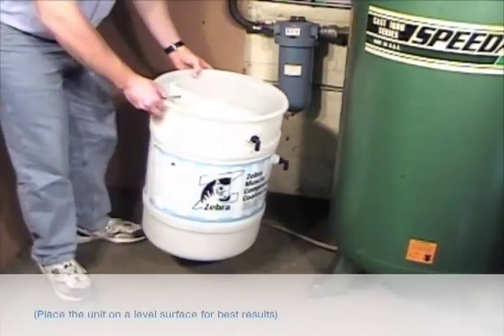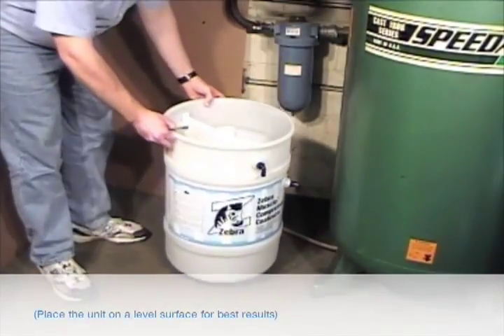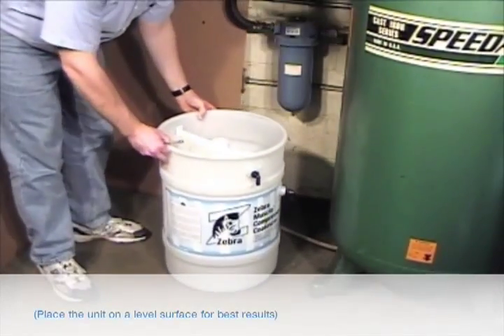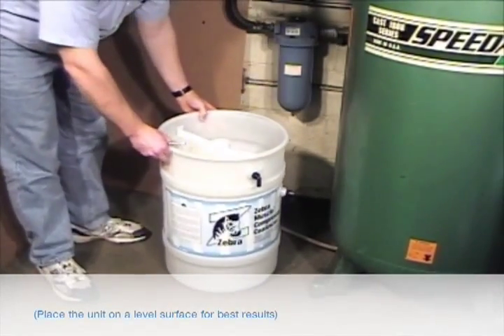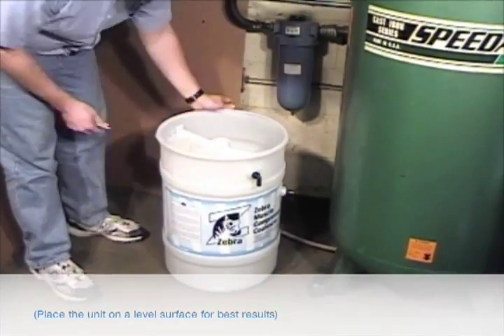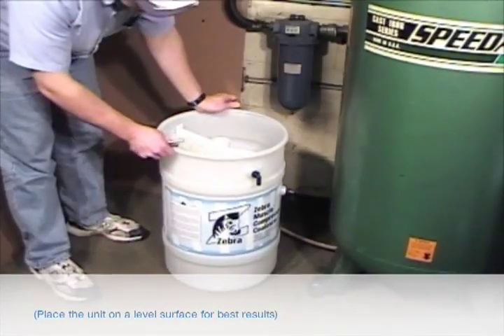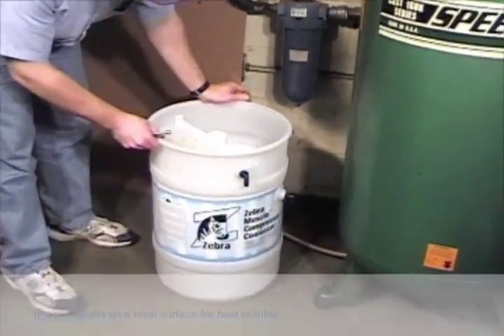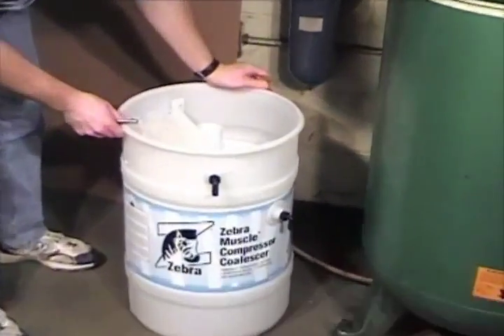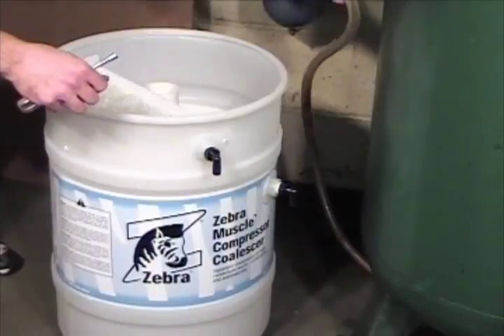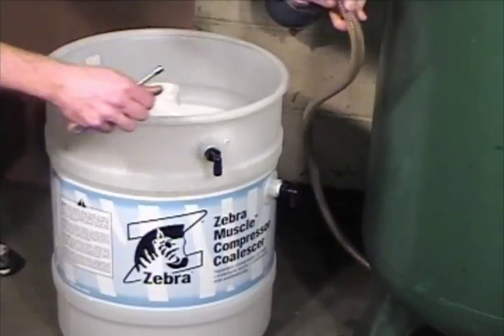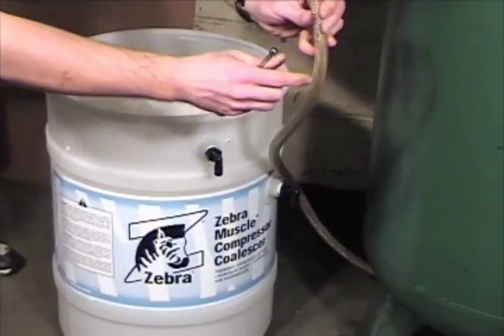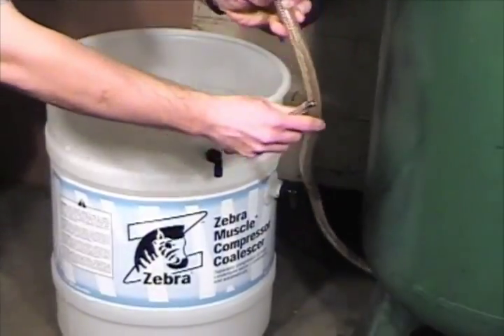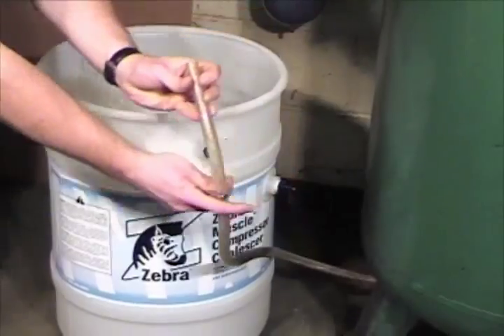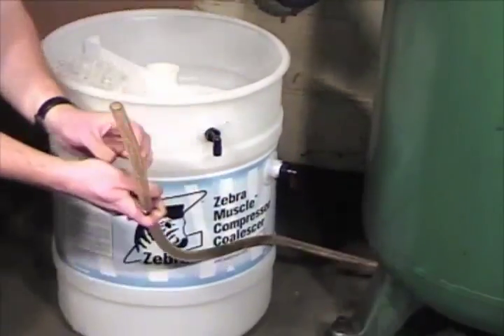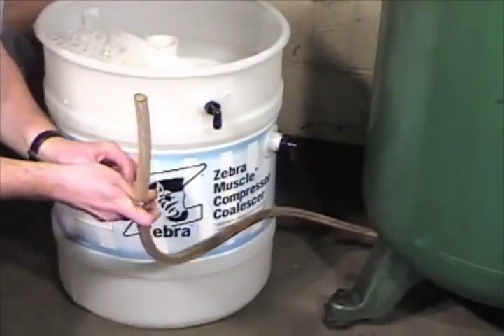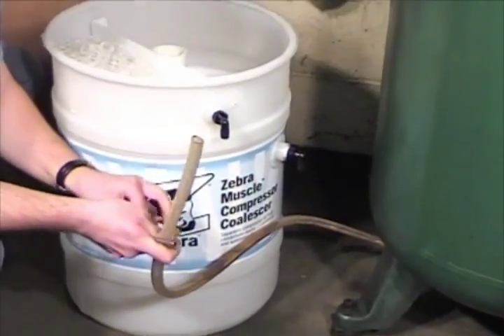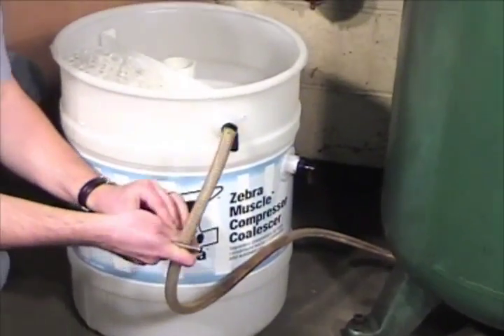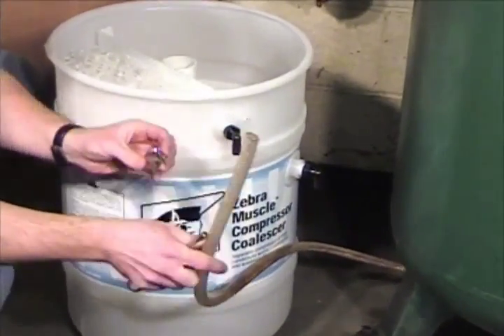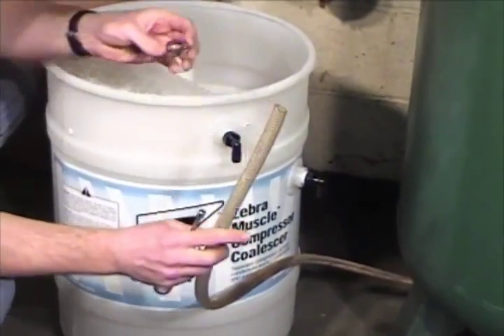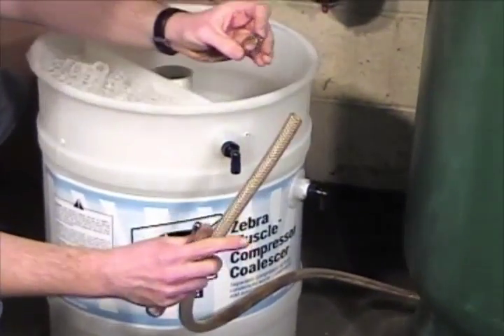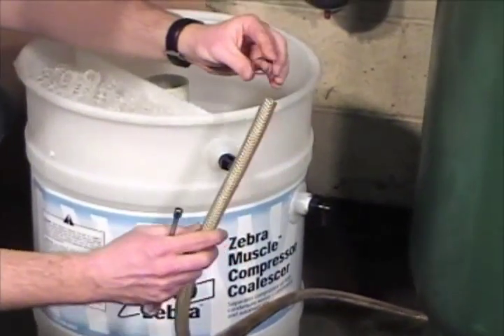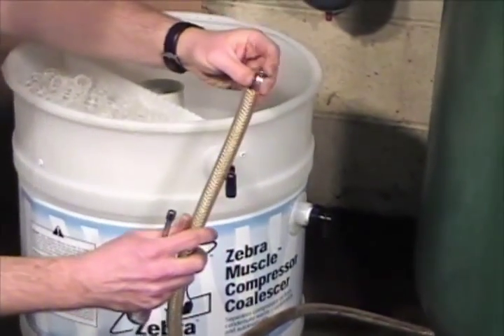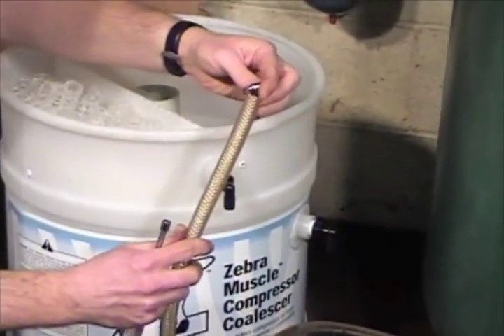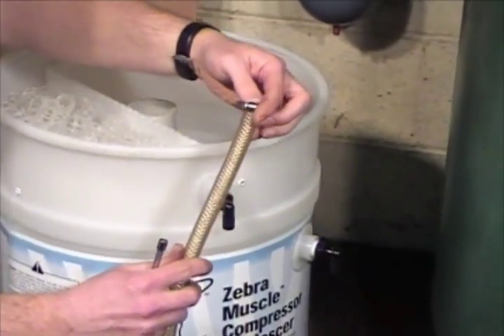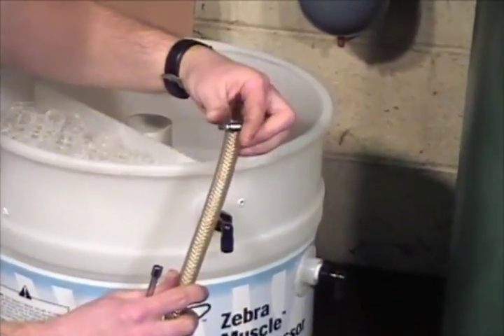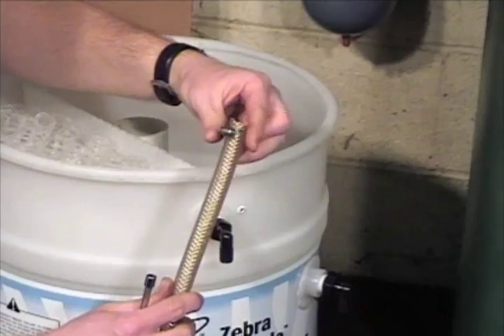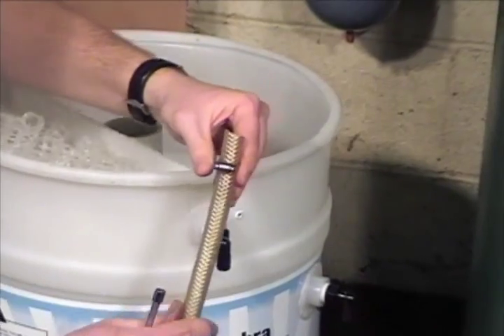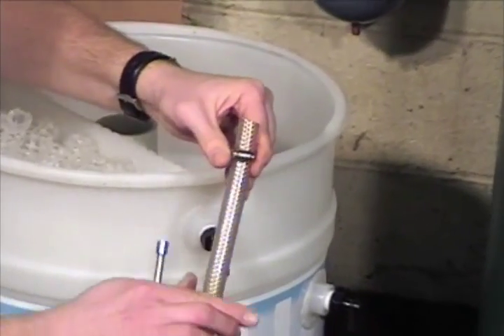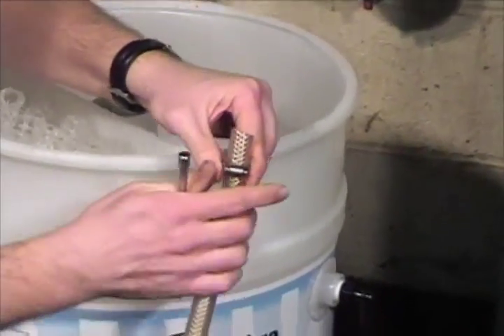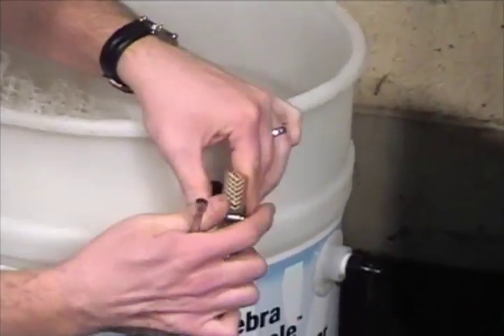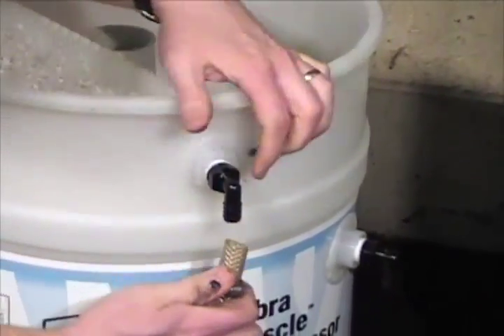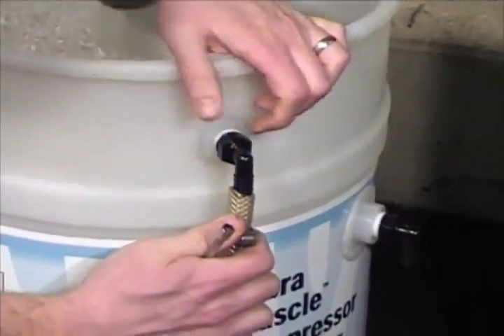Place the coalescer near your compressor, making sure it is level. Install your condensate drain hose to the inlet port using your preferred fastener.